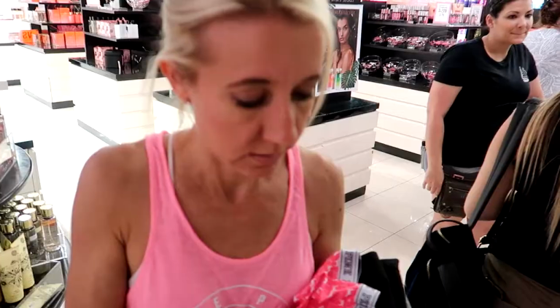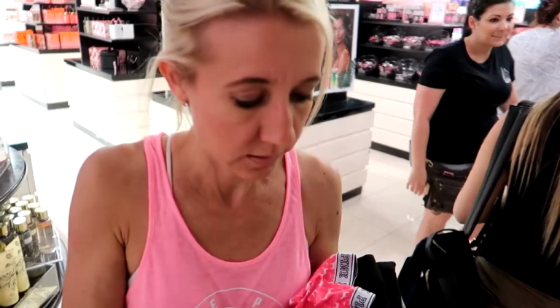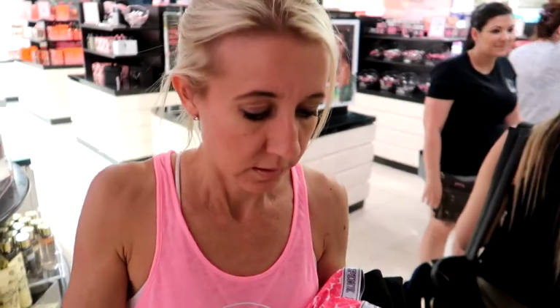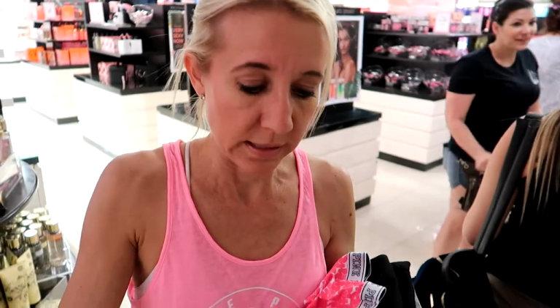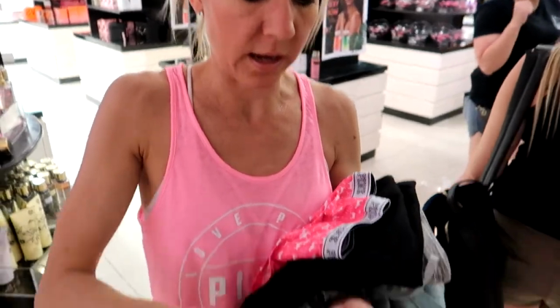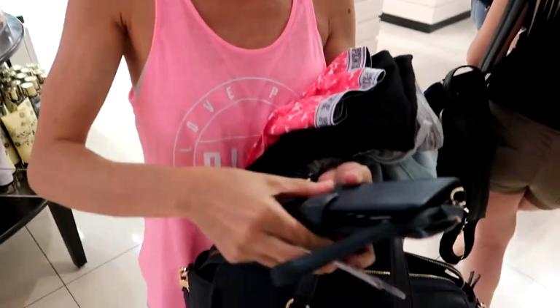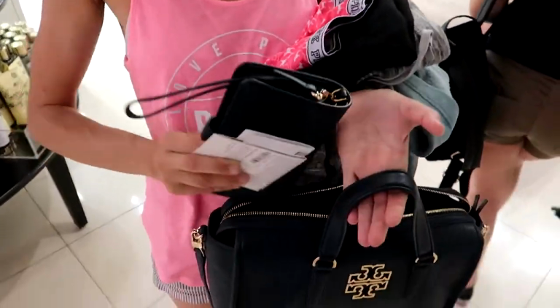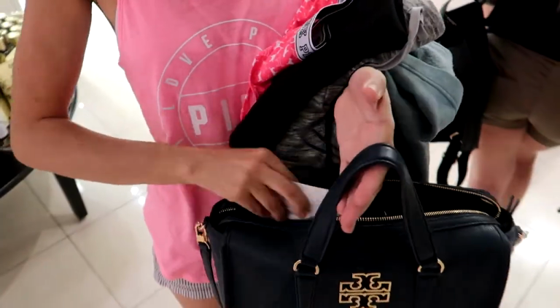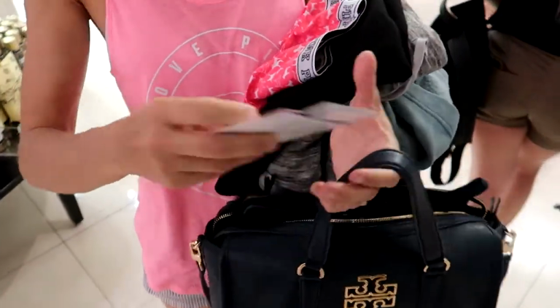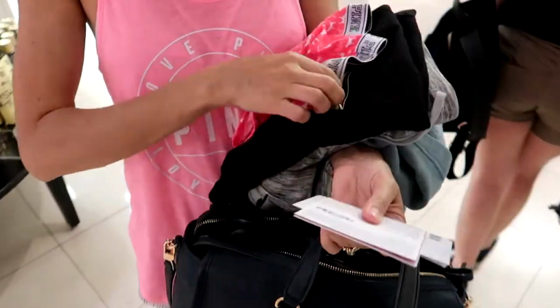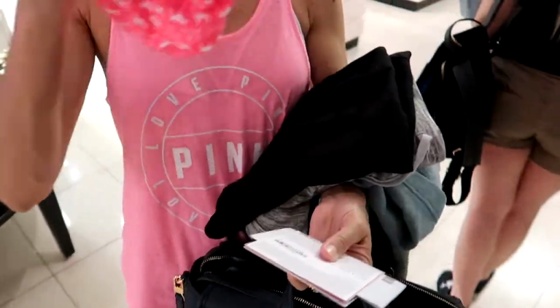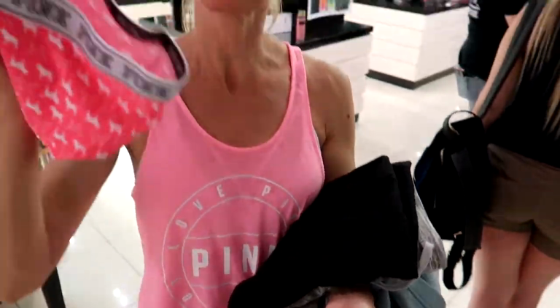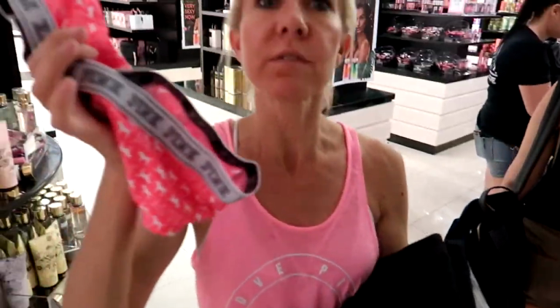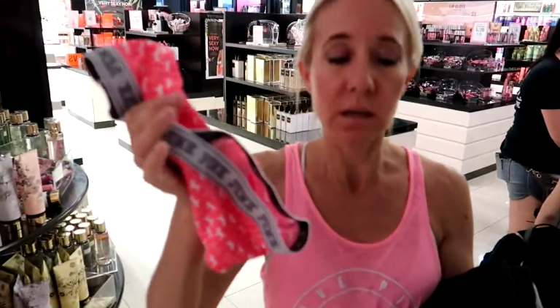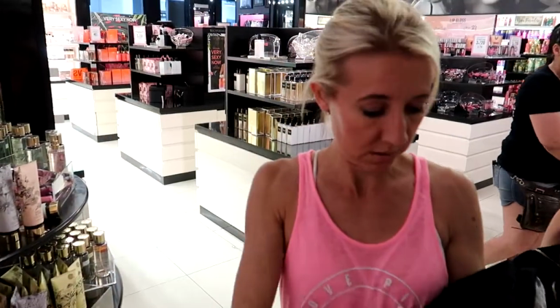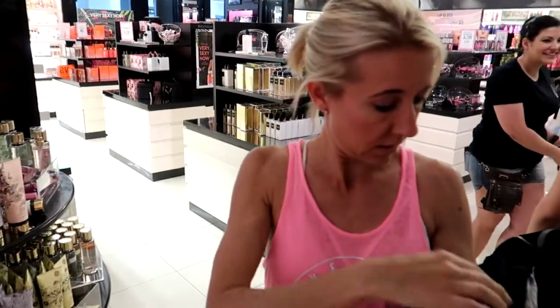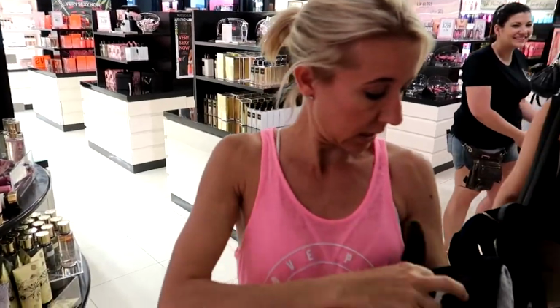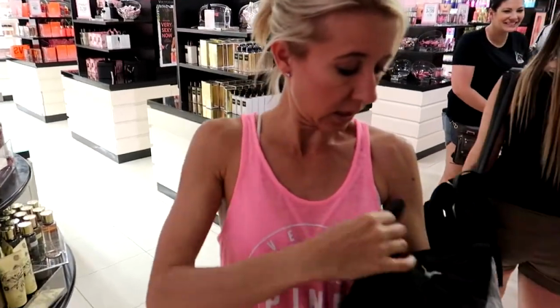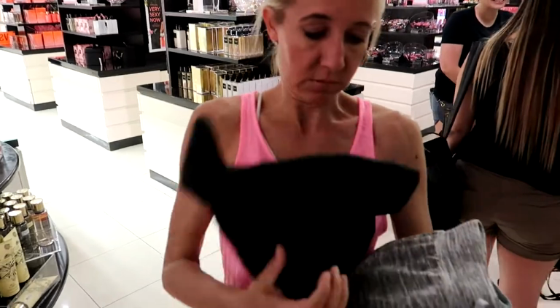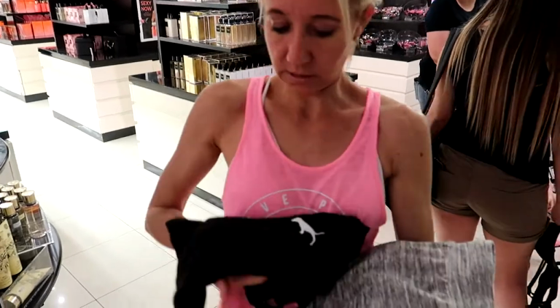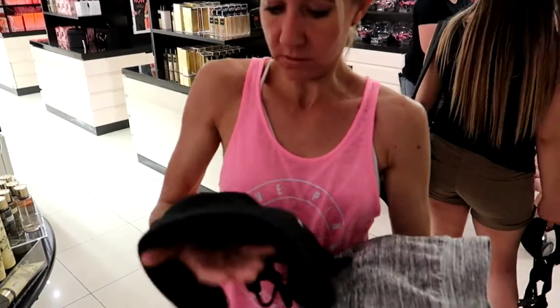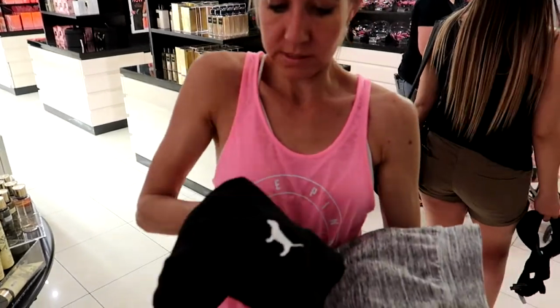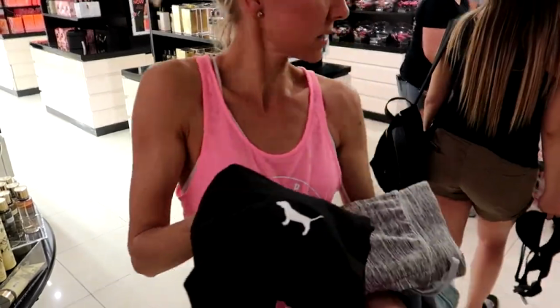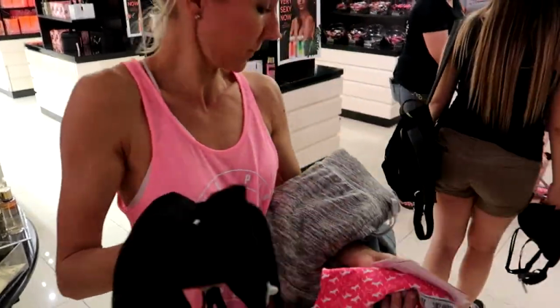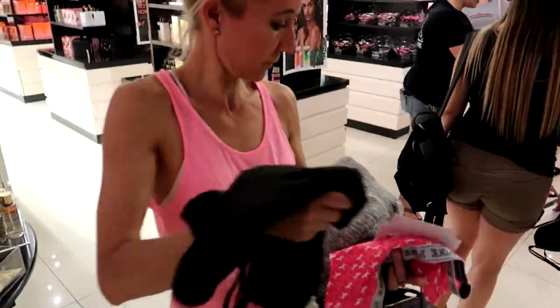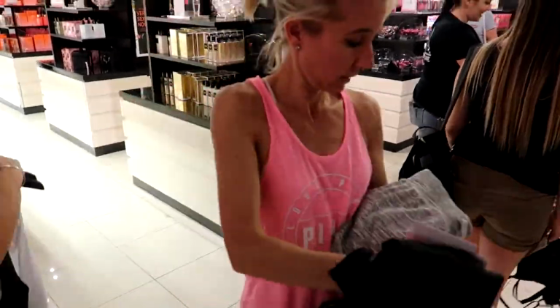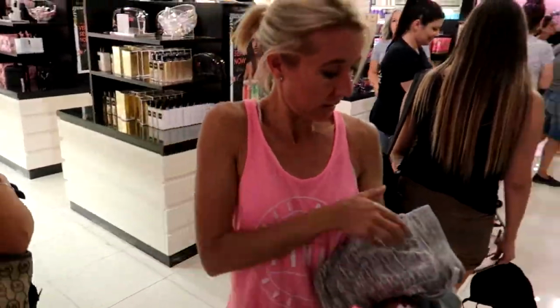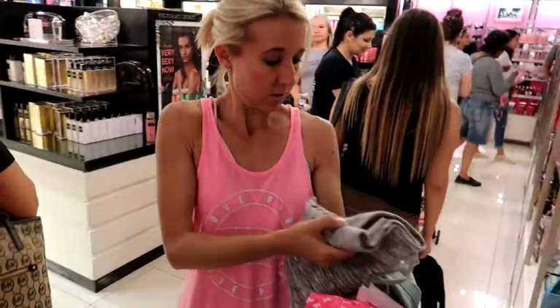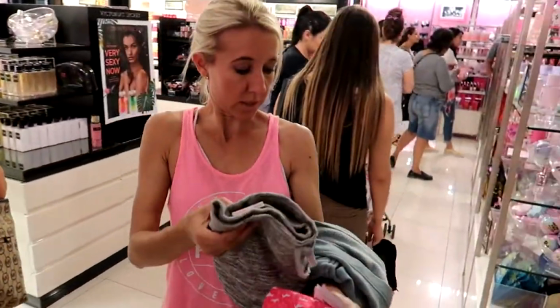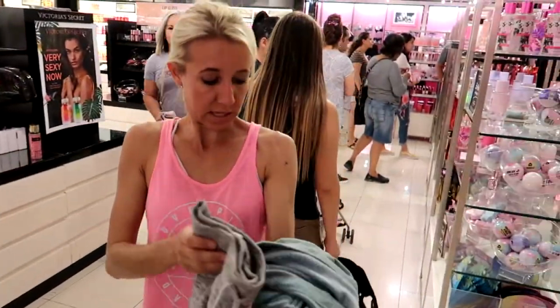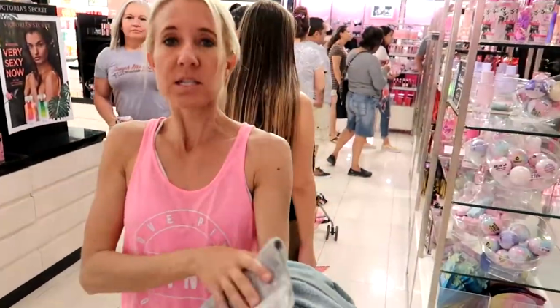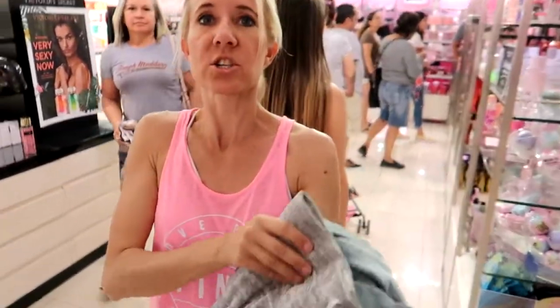Ready to go? Yeah, I did really, really good. These are gonna be free, and then I got a really cute tank top, shorts, and a sweatshirt.